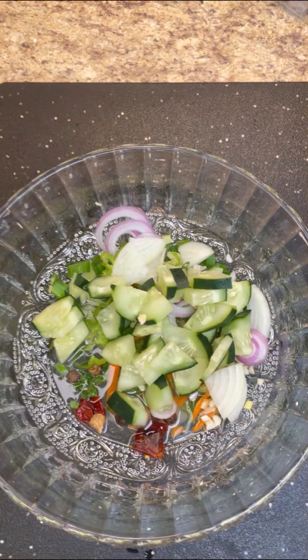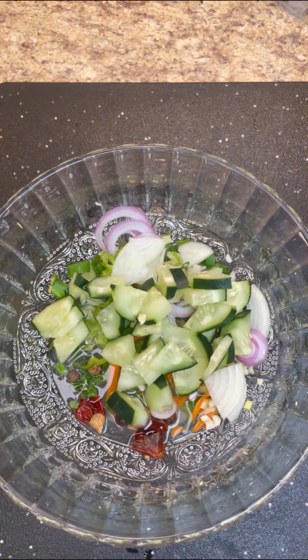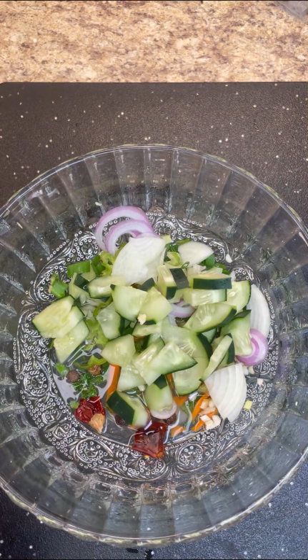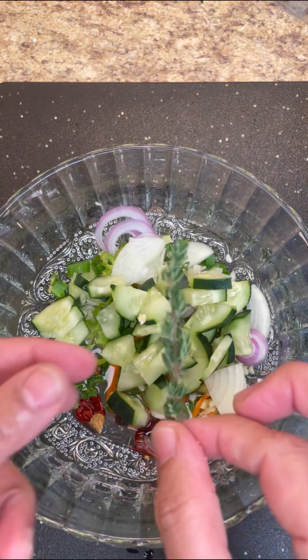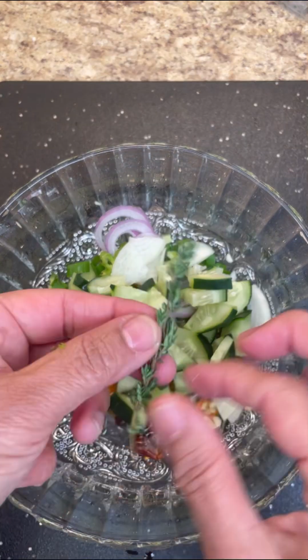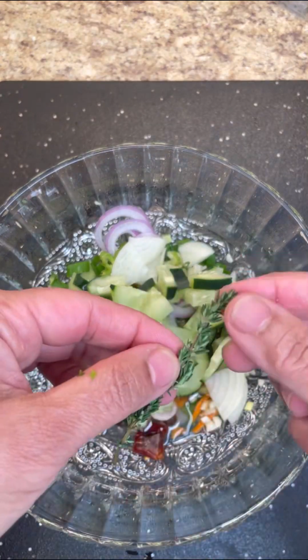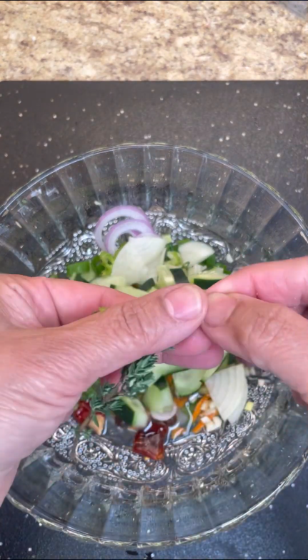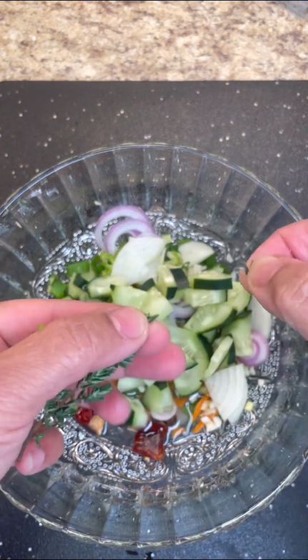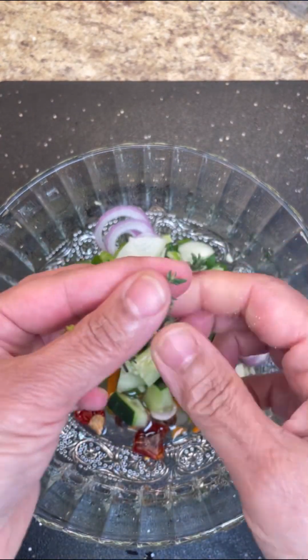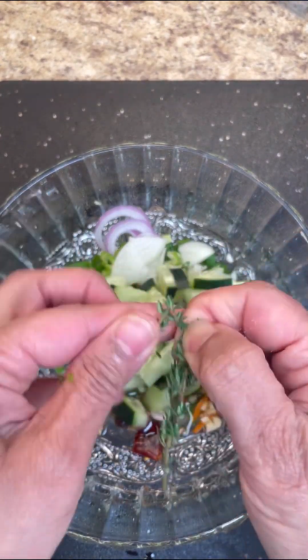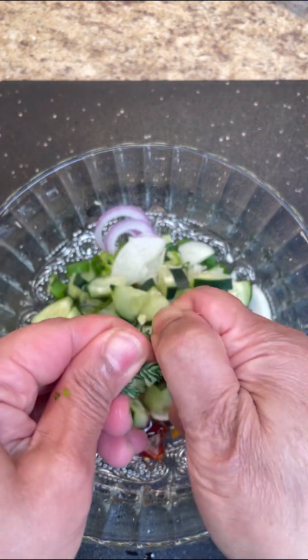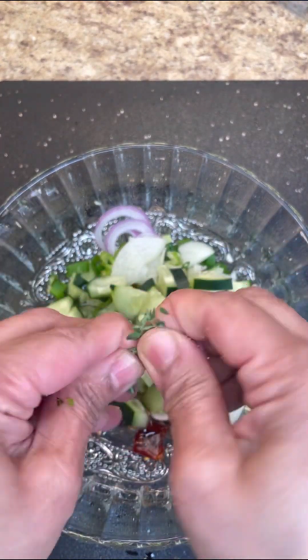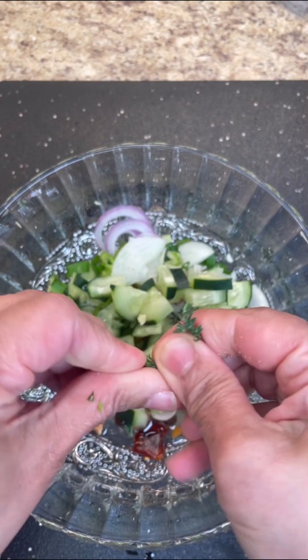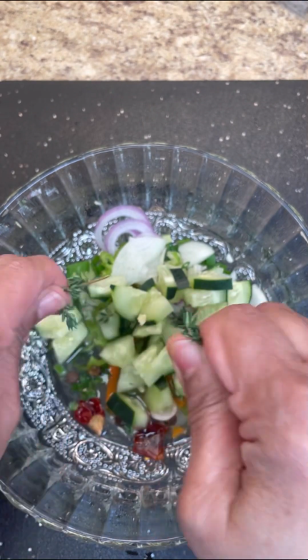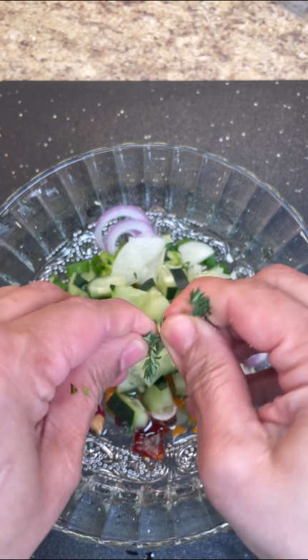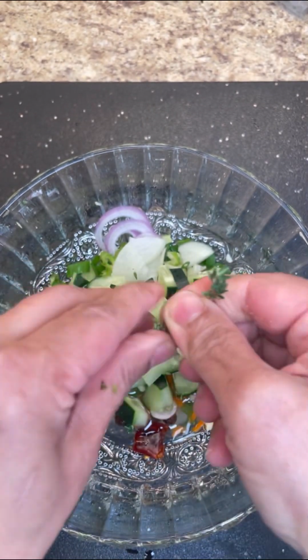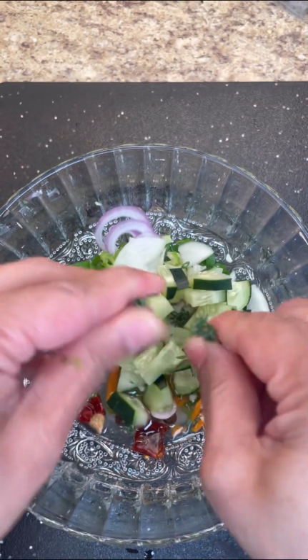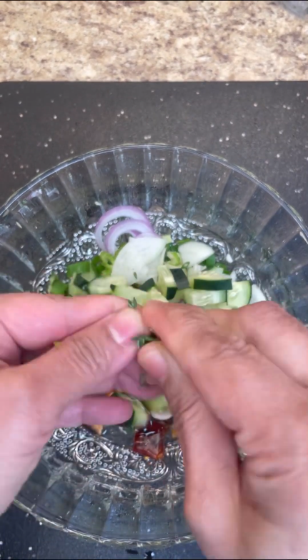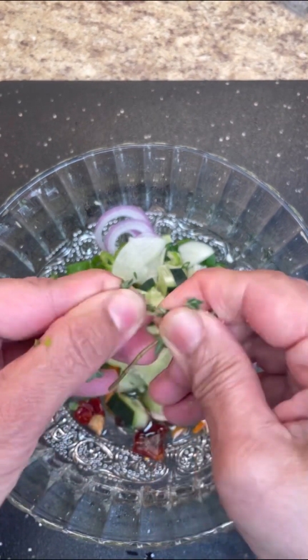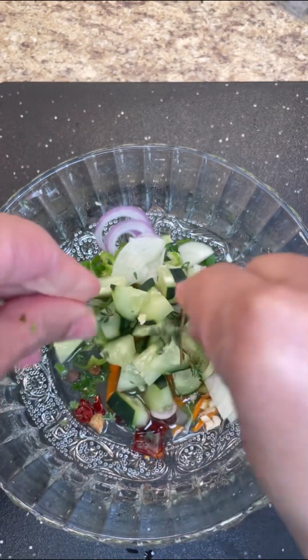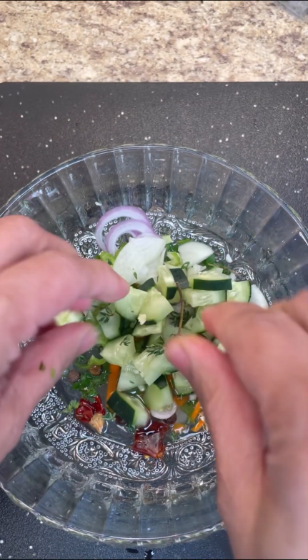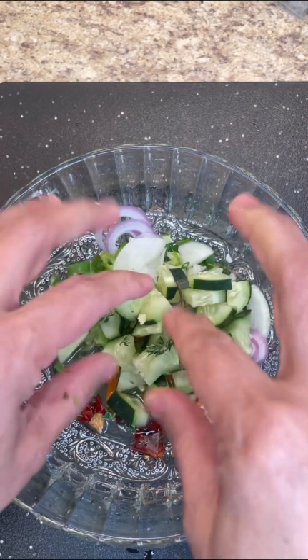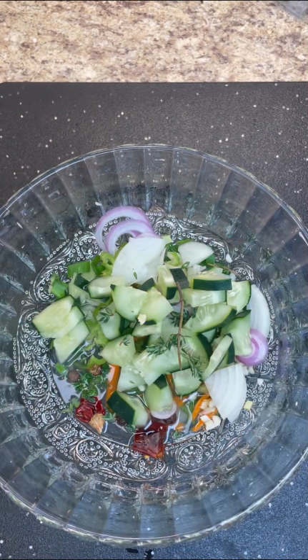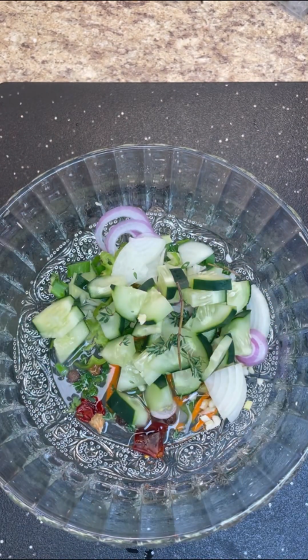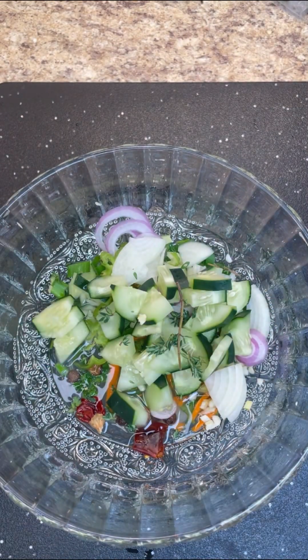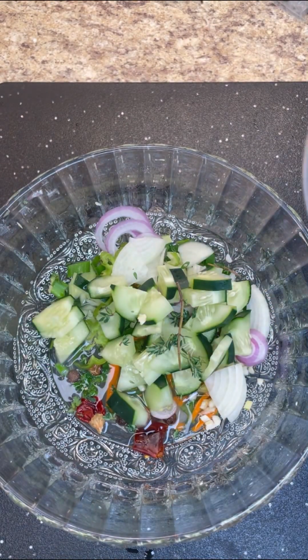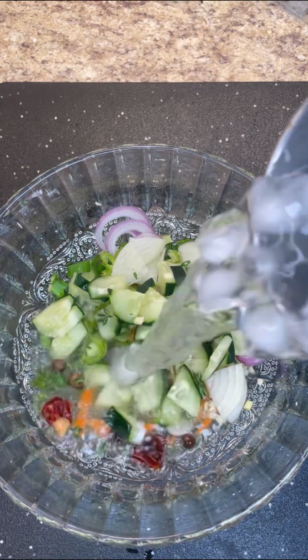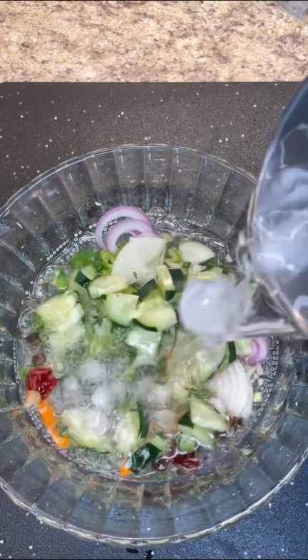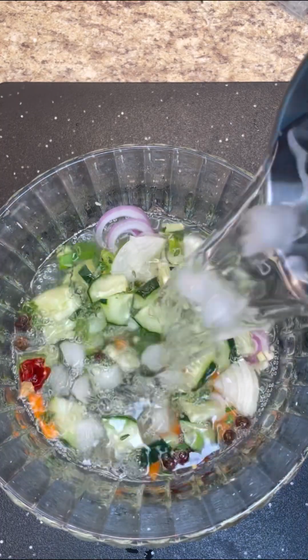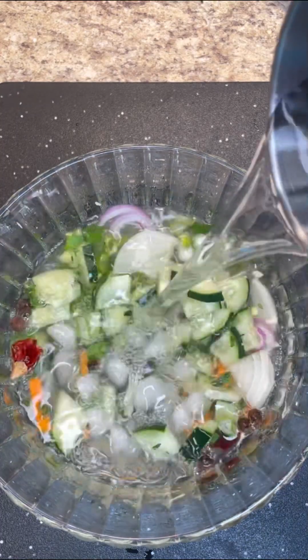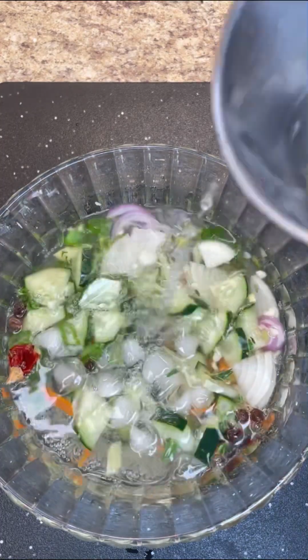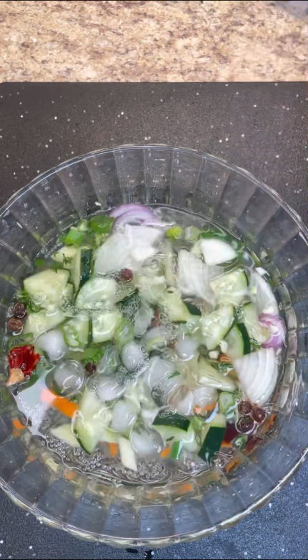So in goes that. This is fine thyme — just give it a good little mash to release its flavors into this cold broth, in goes that. Now I want to add some ice cold water and let's mix this all together.